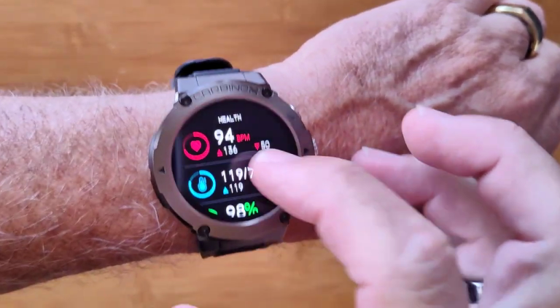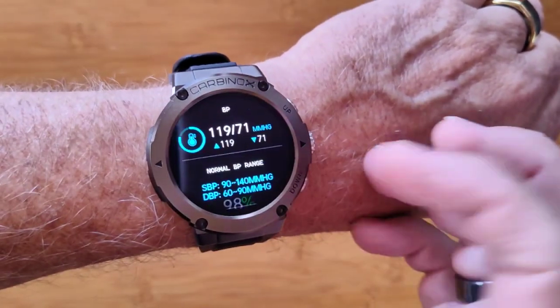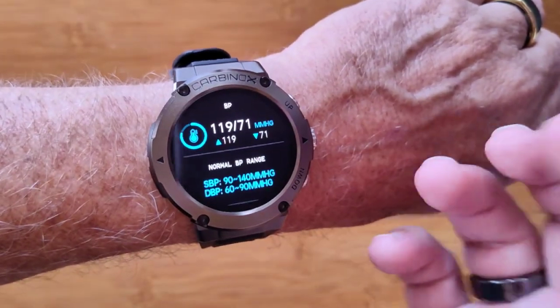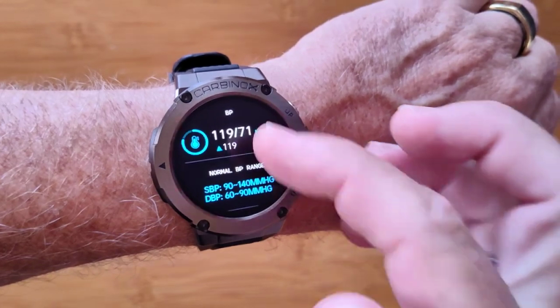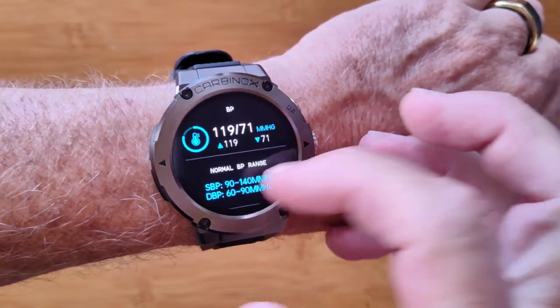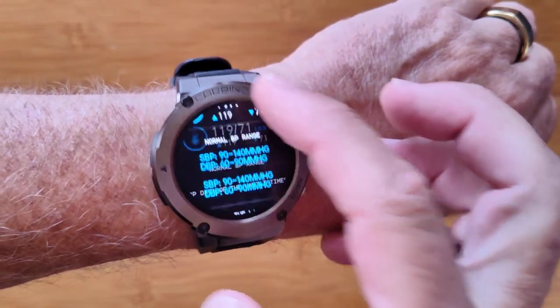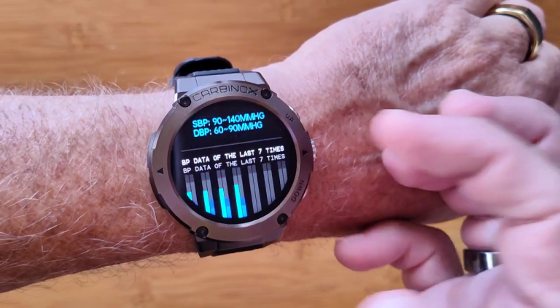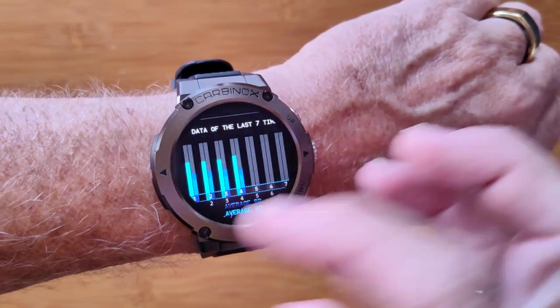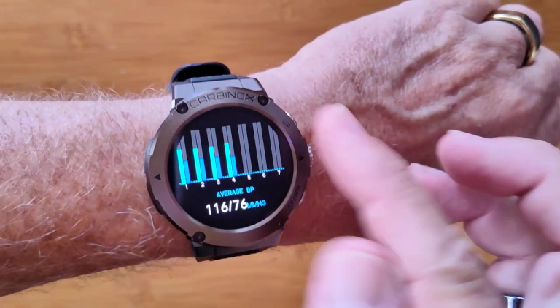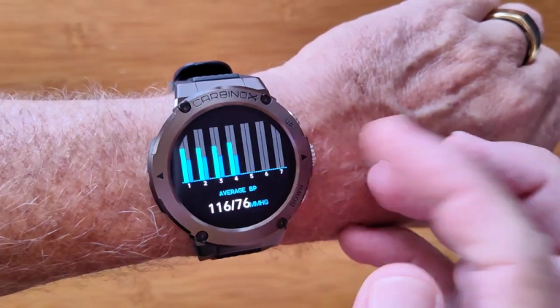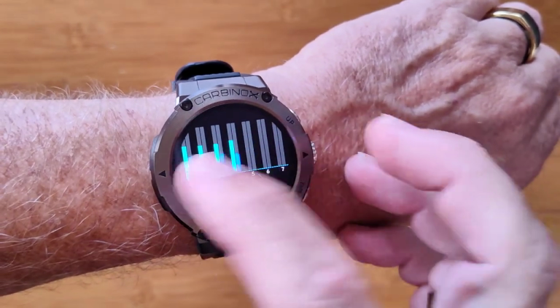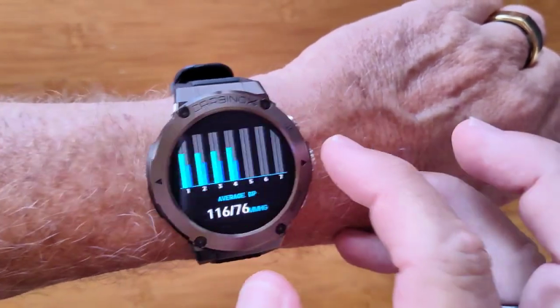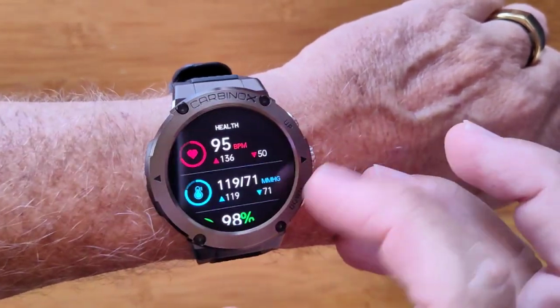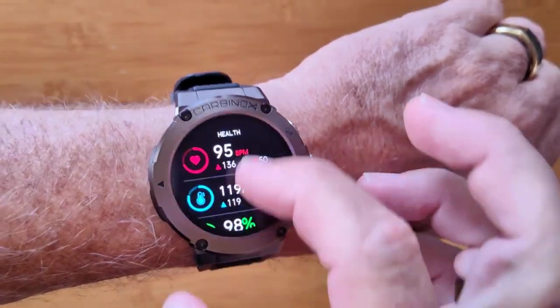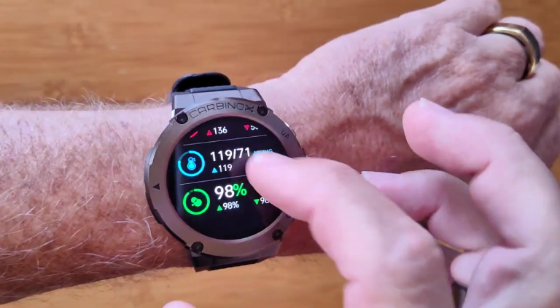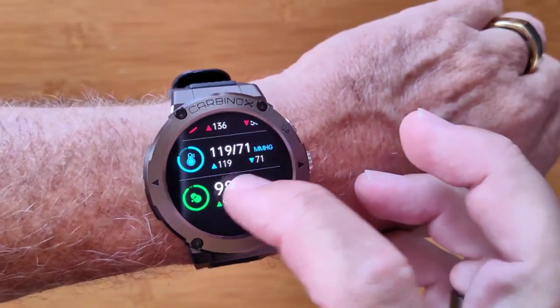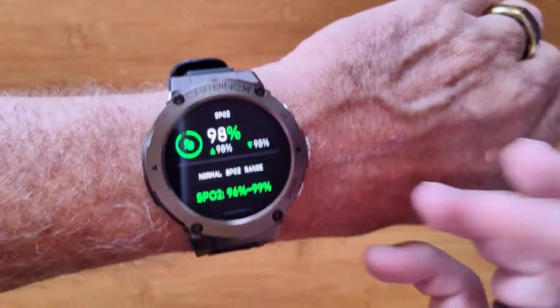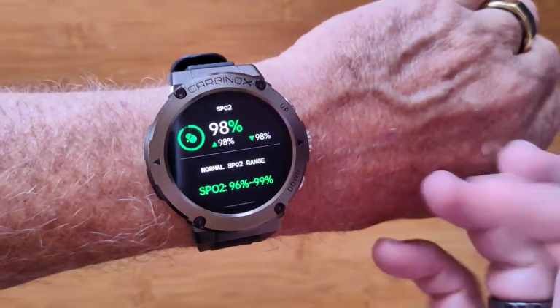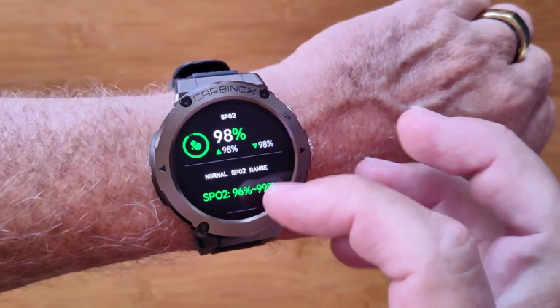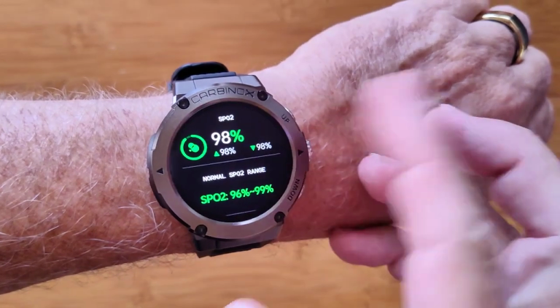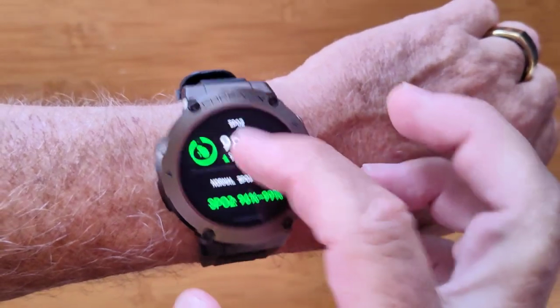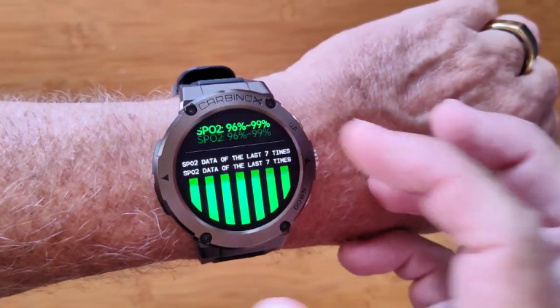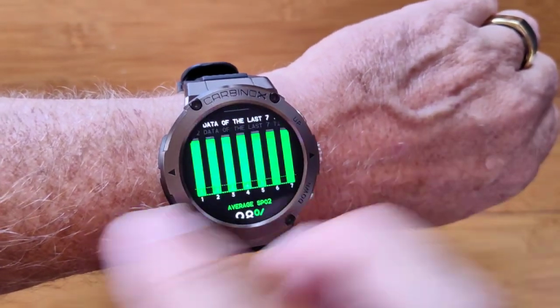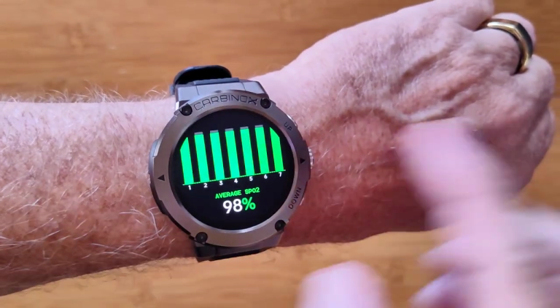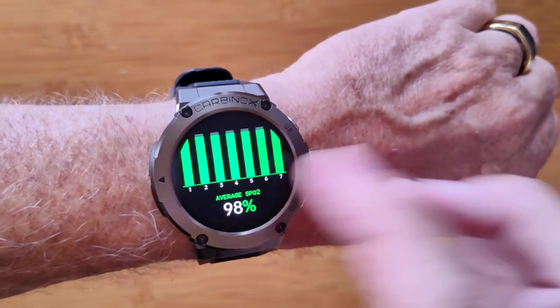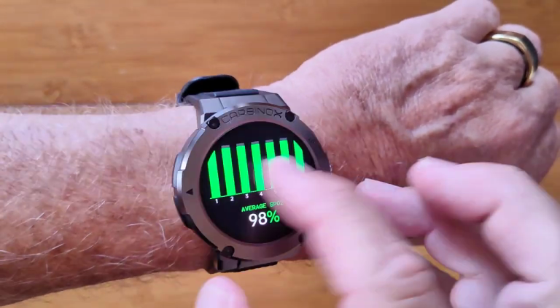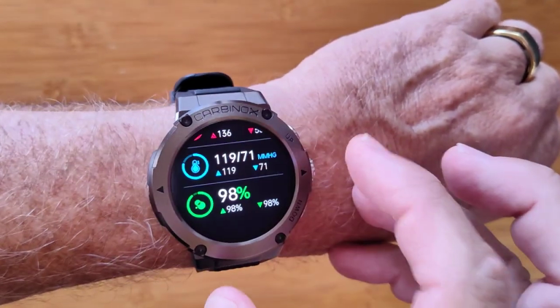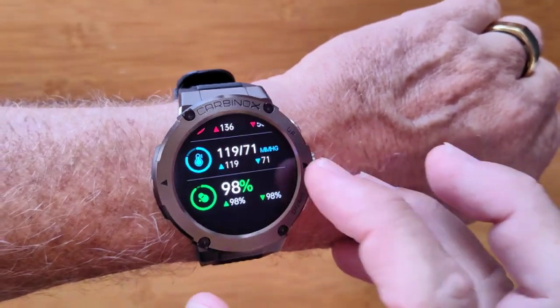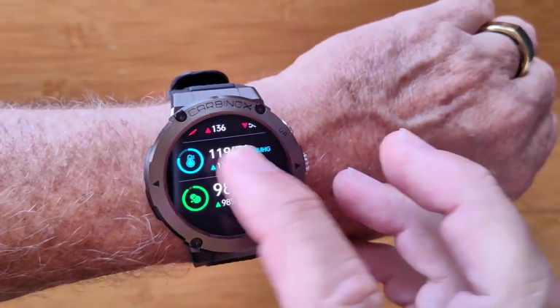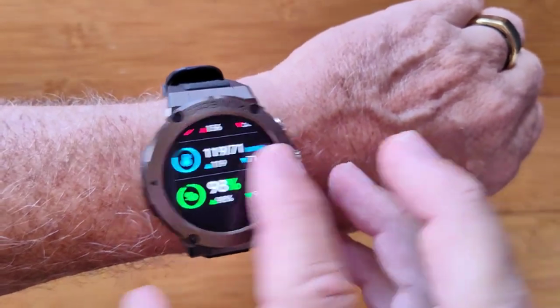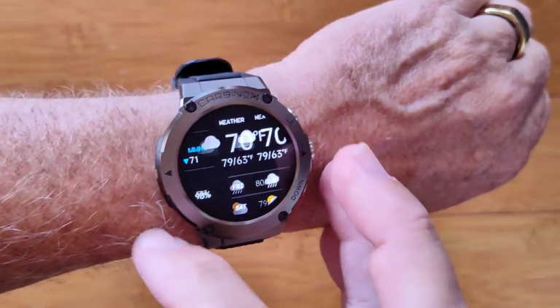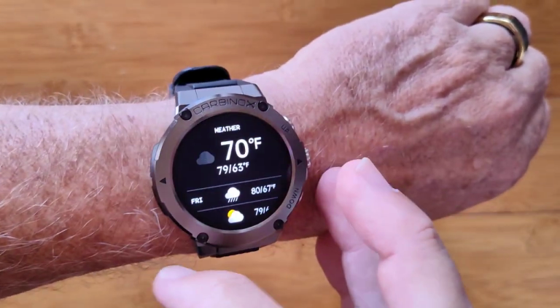You've got blood pressure readings you can take, with the last seven shown on the screen, and blood oxygen of course. You can read that and see your summary of previous activity as well.